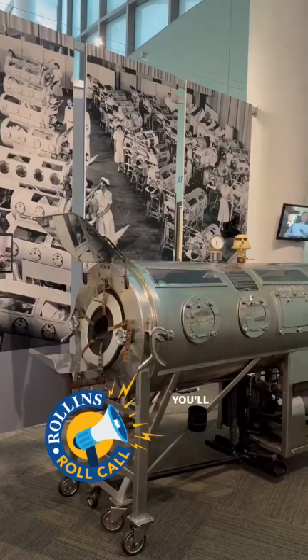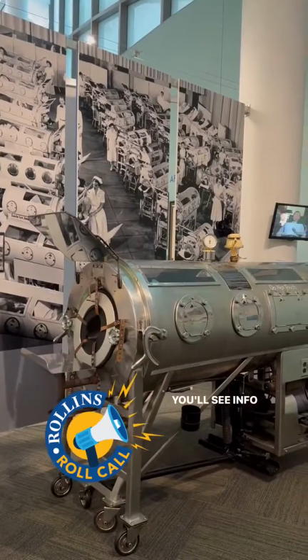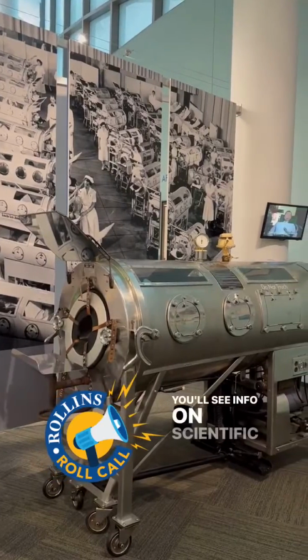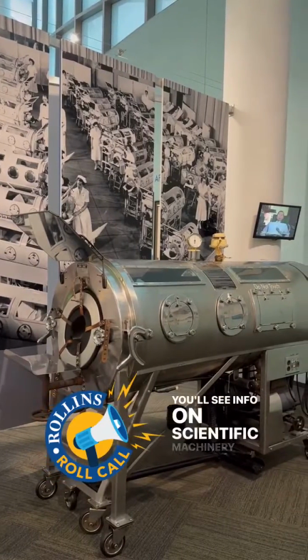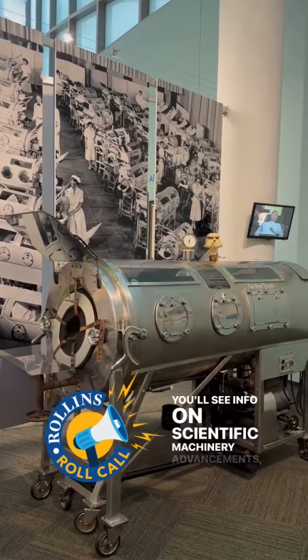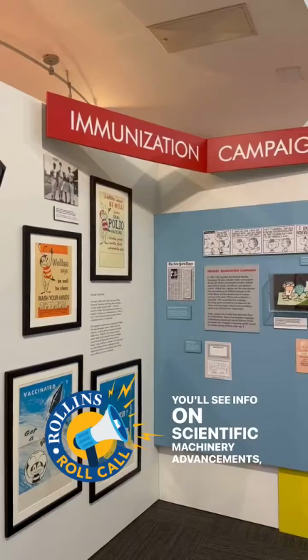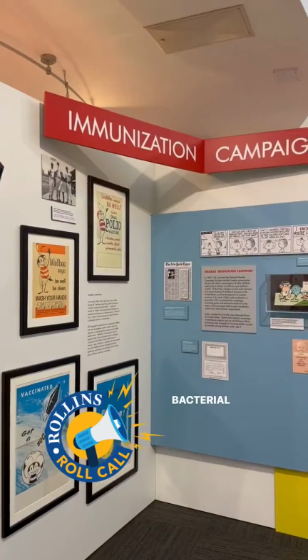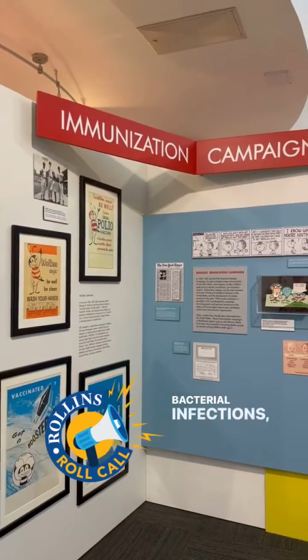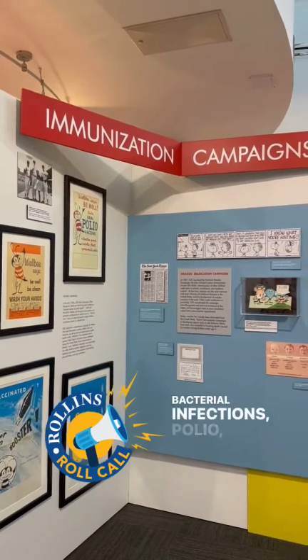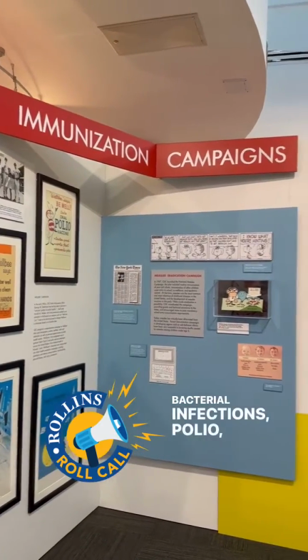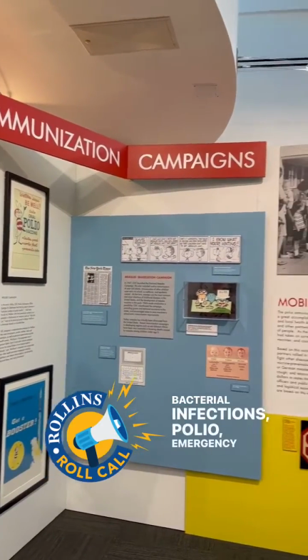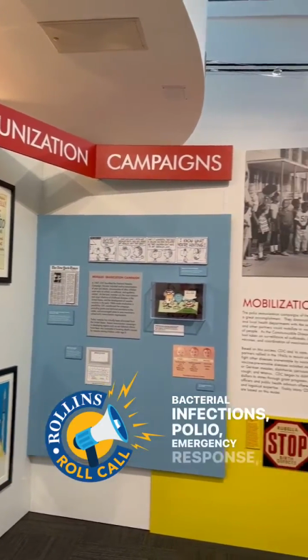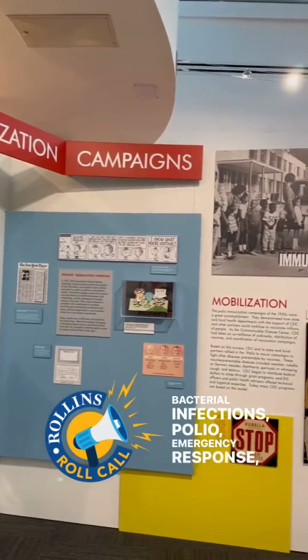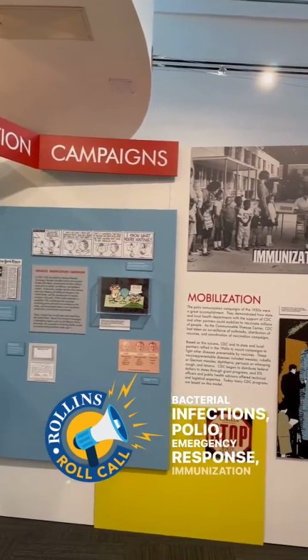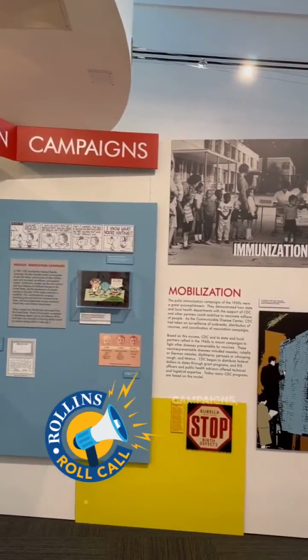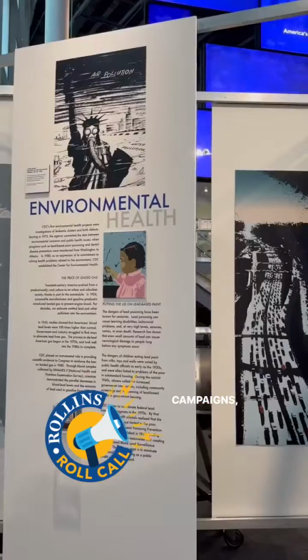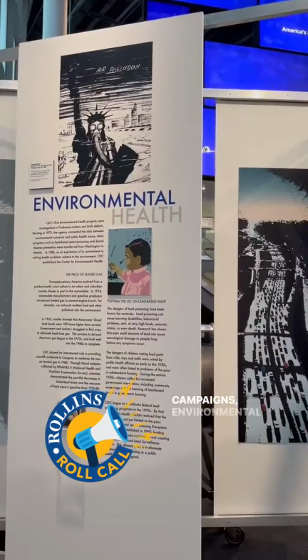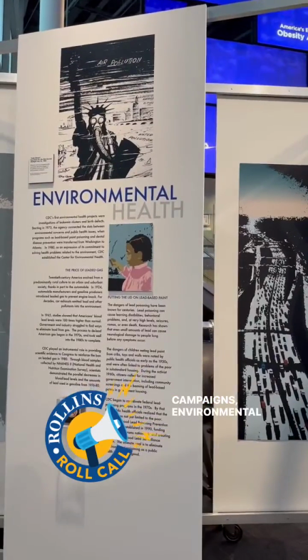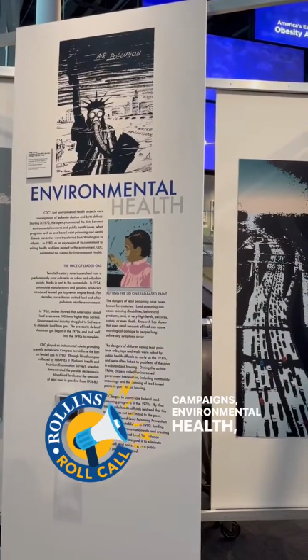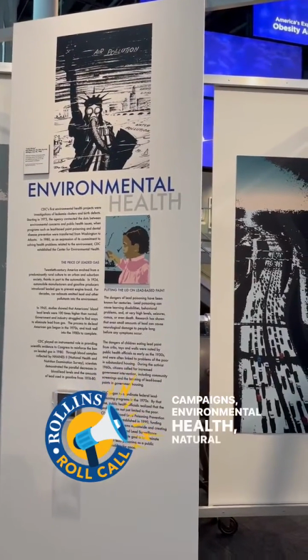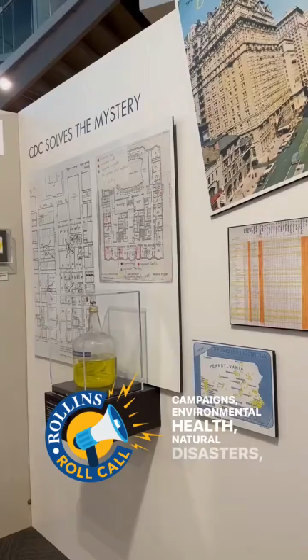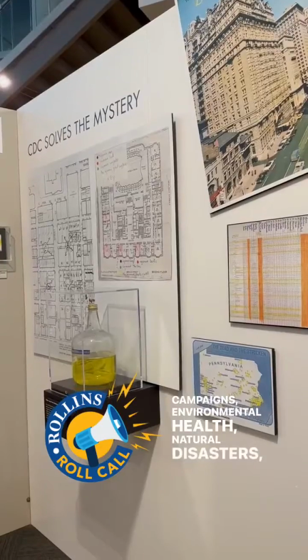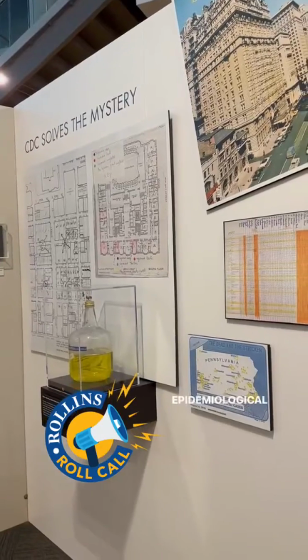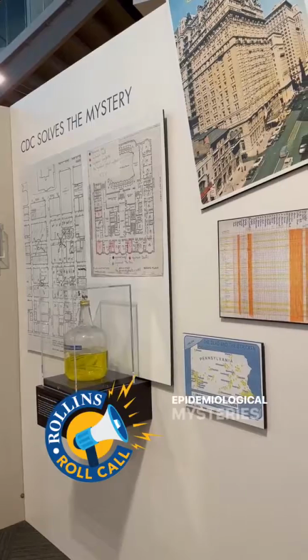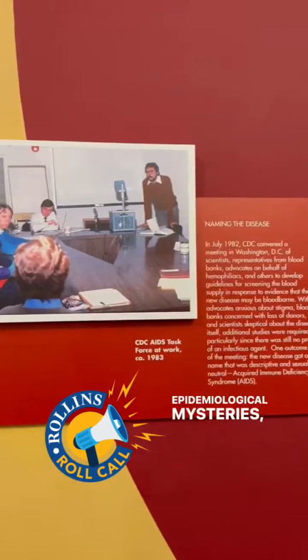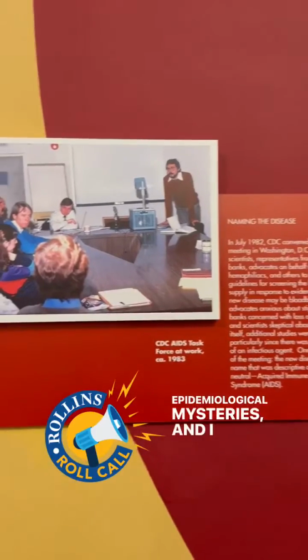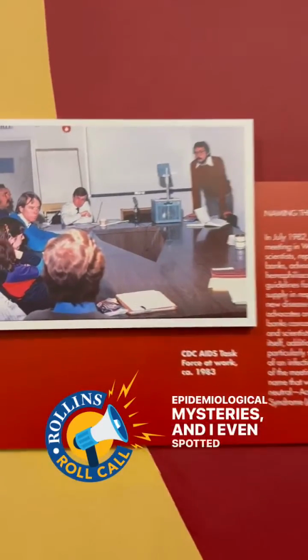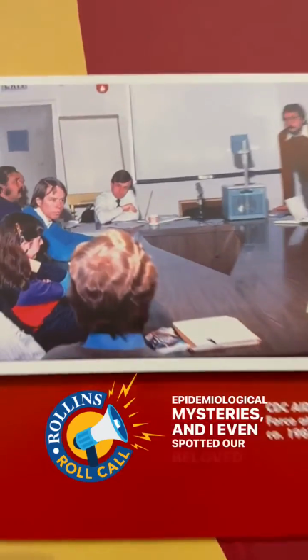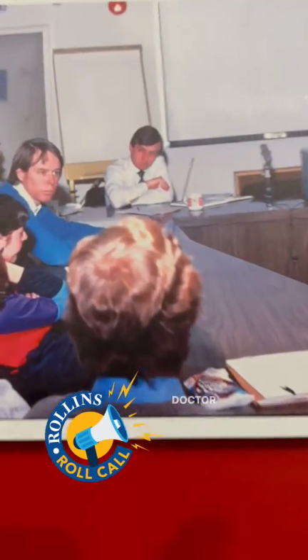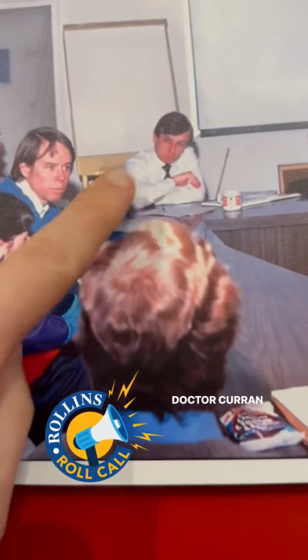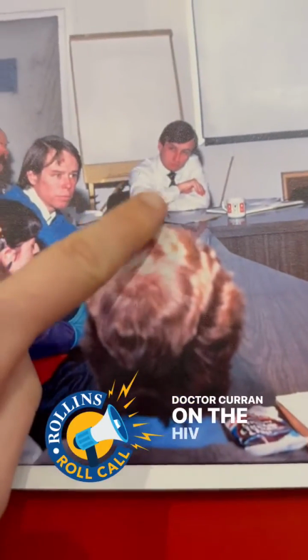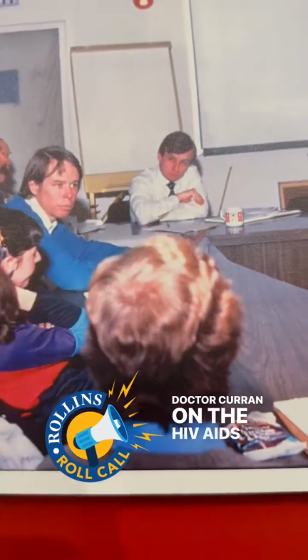You'll see info on scientific machinery advancements, bacterial infections, polio, emergency response, immunization campaigns, environmental health, natural disasters, epidemiological mysteries, and I even spotted our beloved Dr. Curran on the HIV AIDS wall.